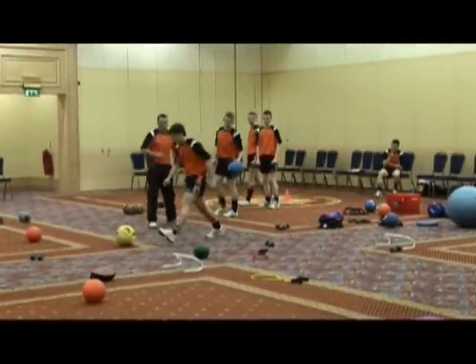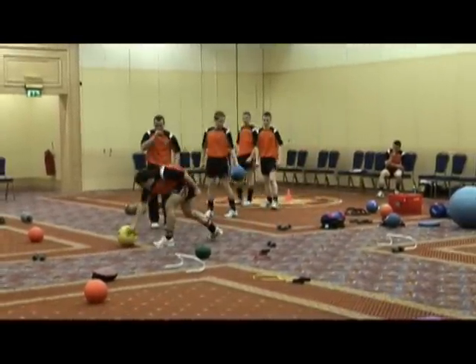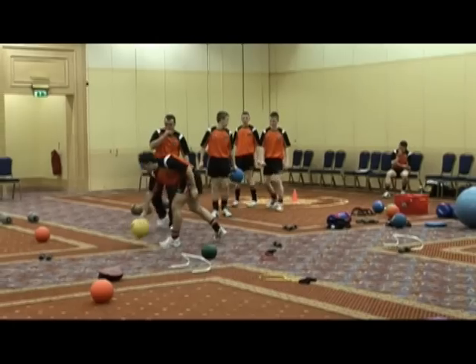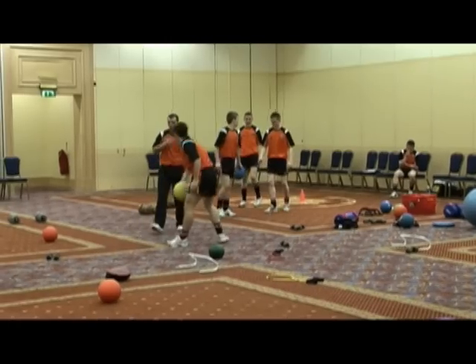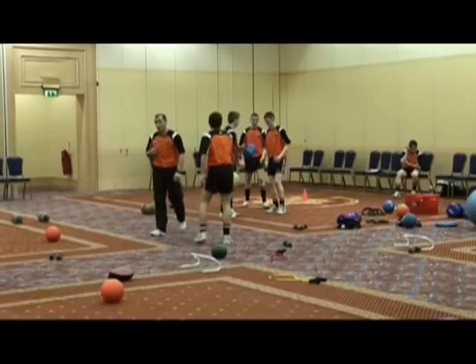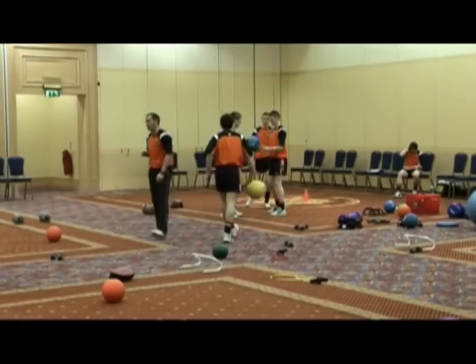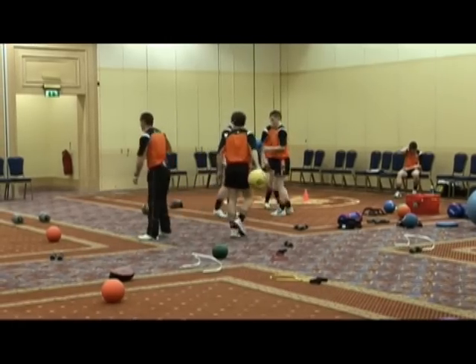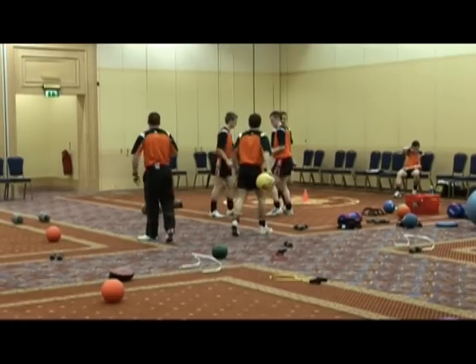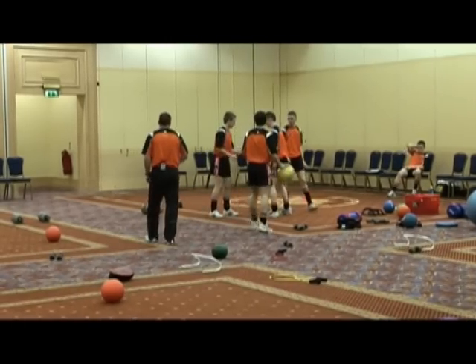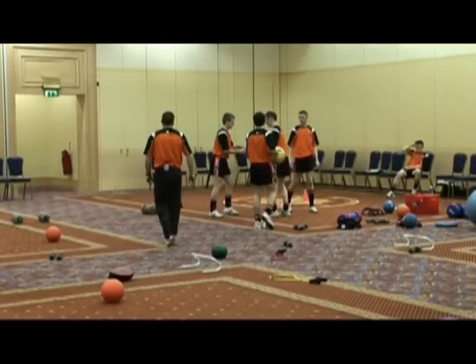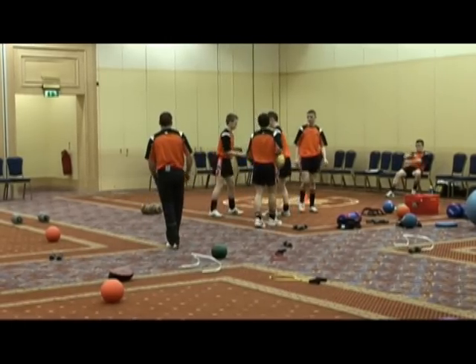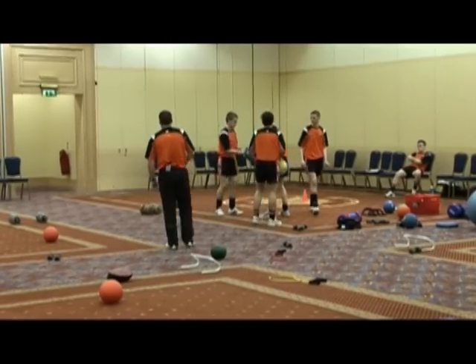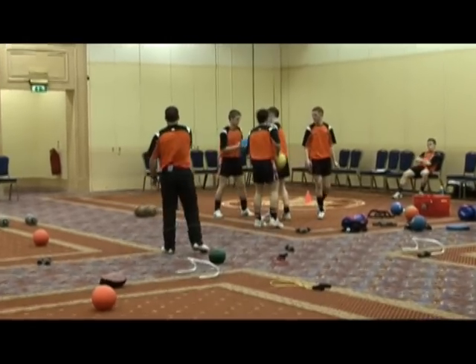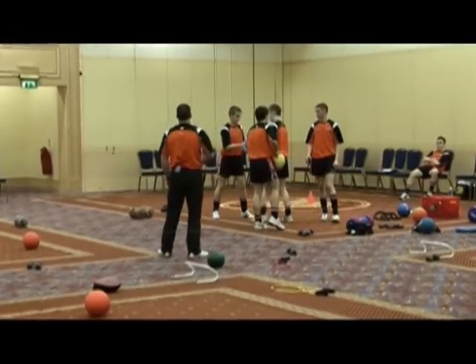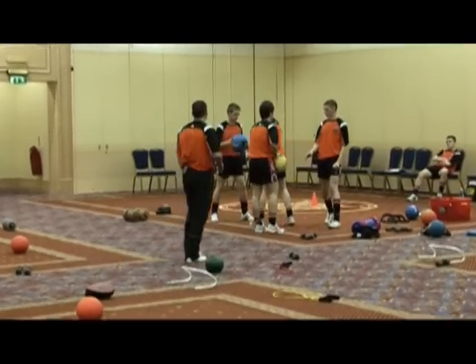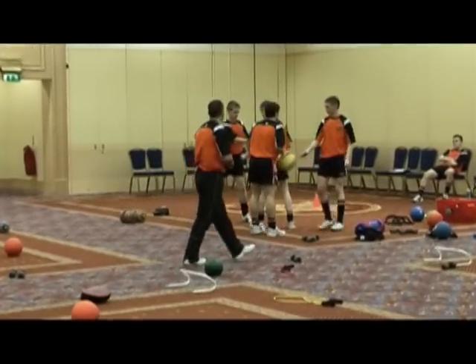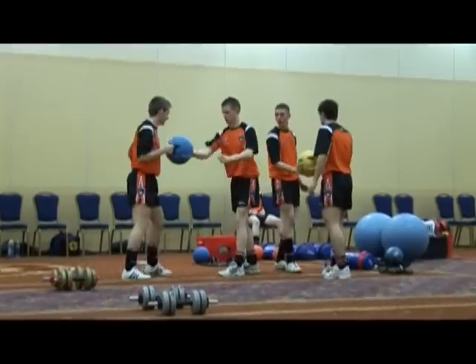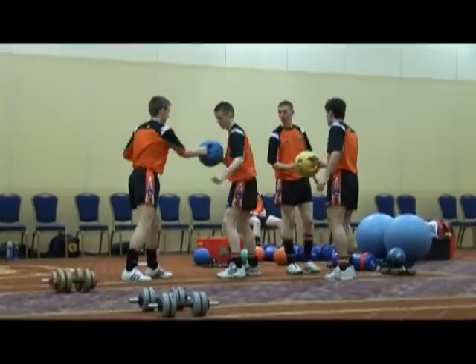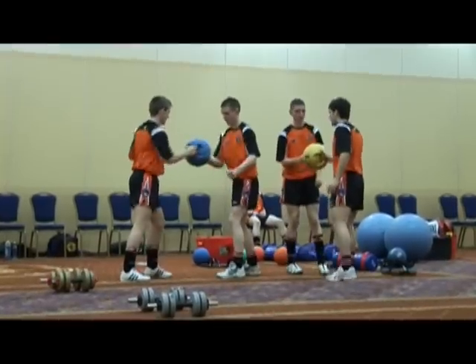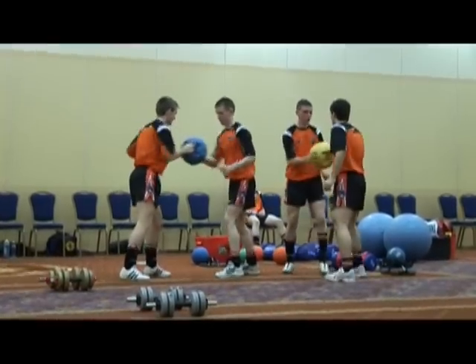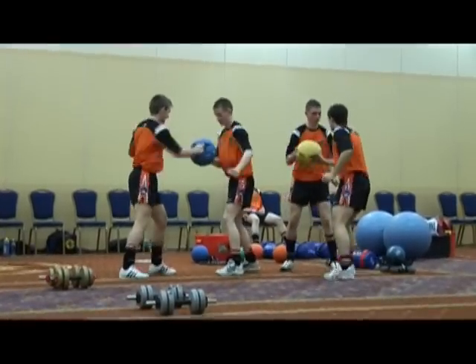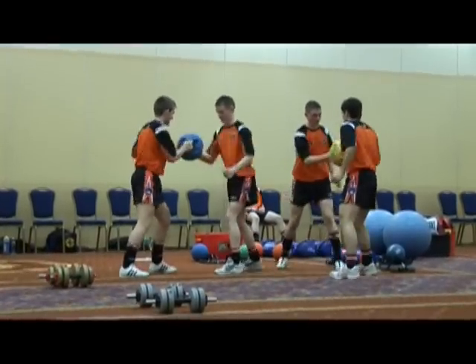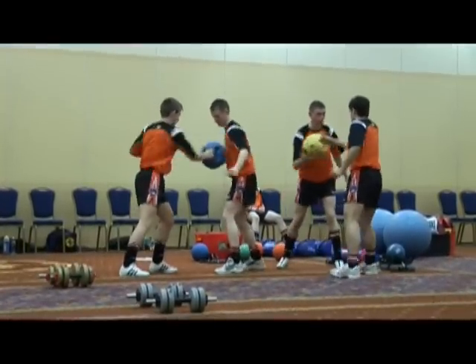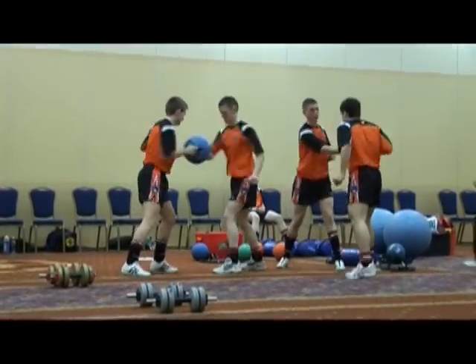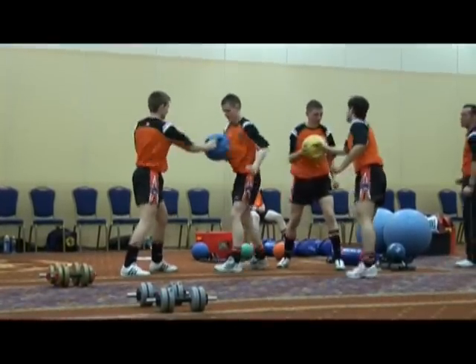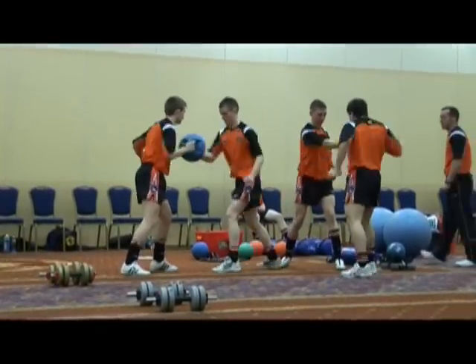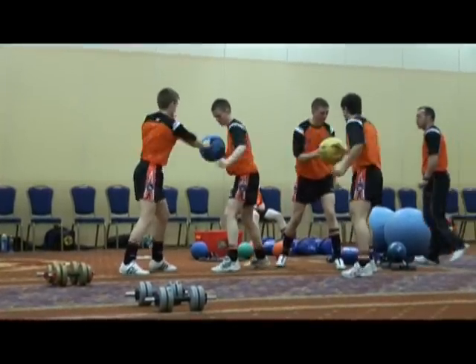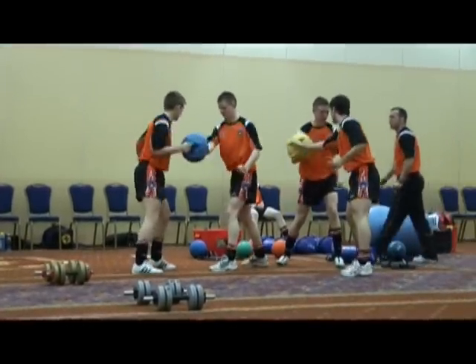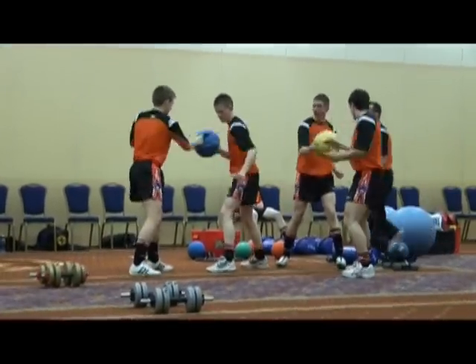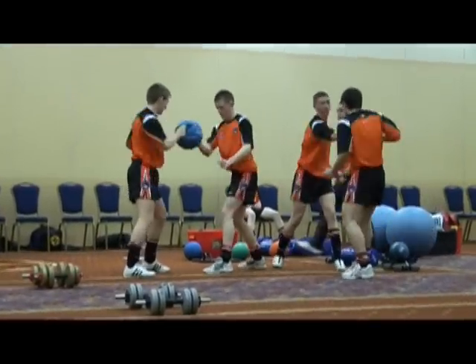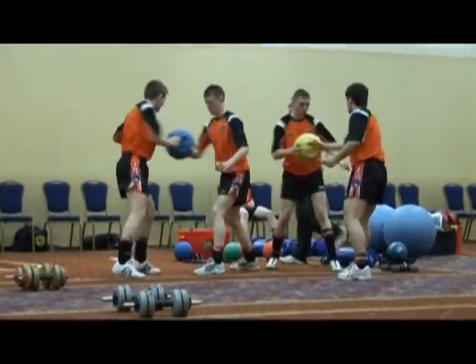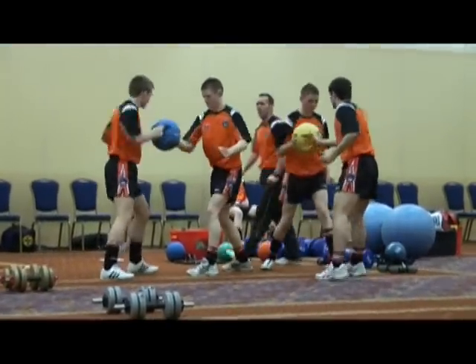Pick a partner. Pull and push with your partner — you're working different muscle groups in the arms and the shoulders. Hard and fast. You try and pull the ball, let him pull it the other way.